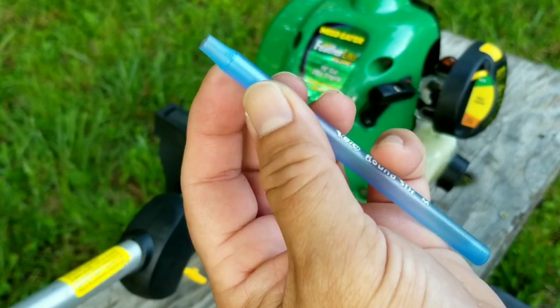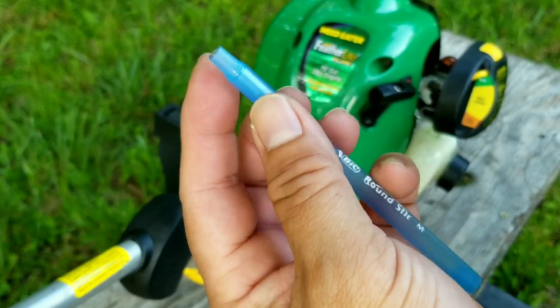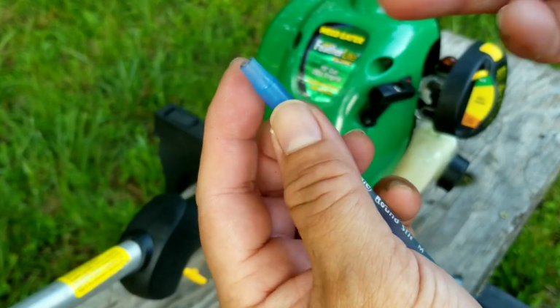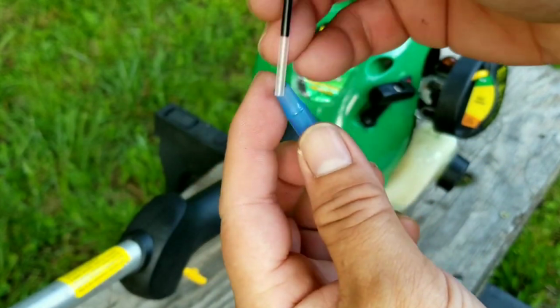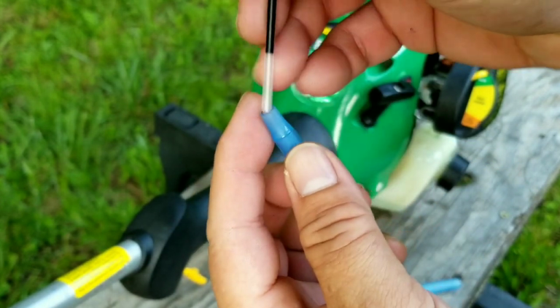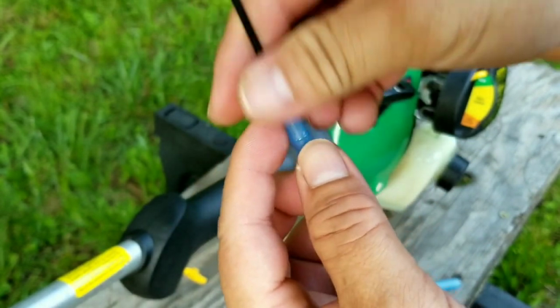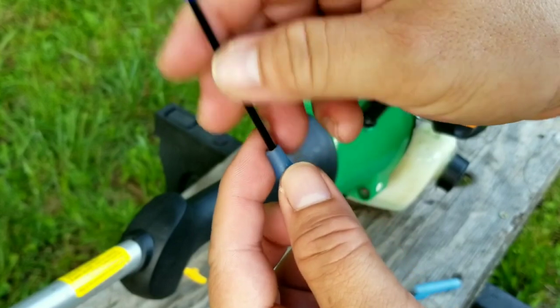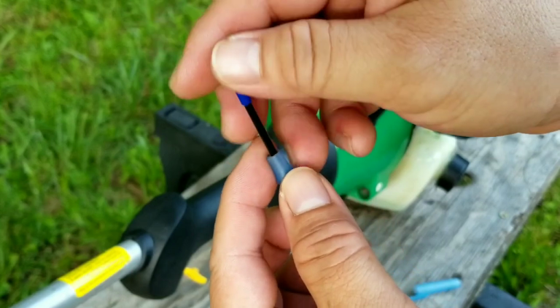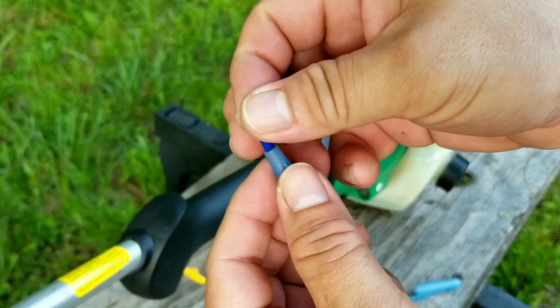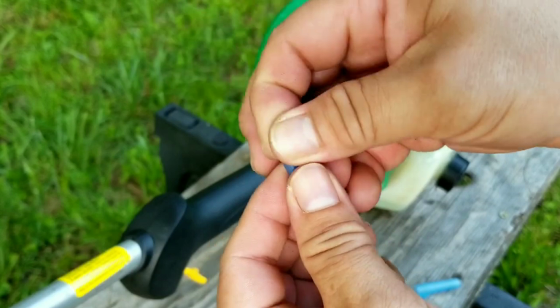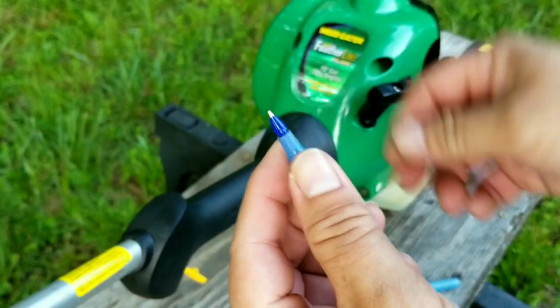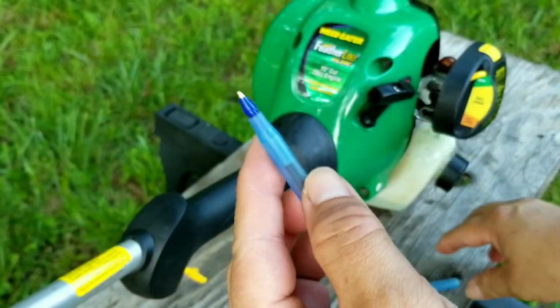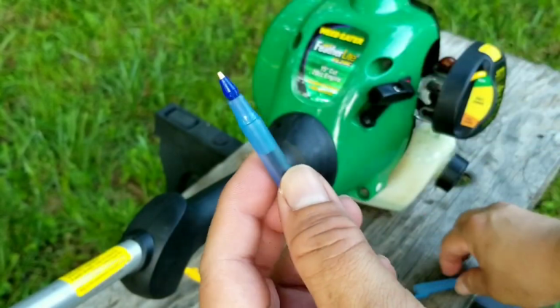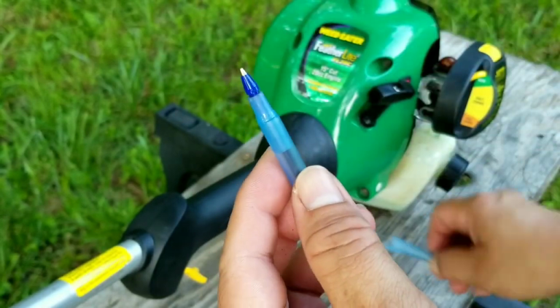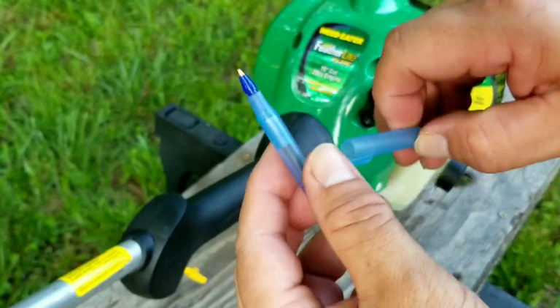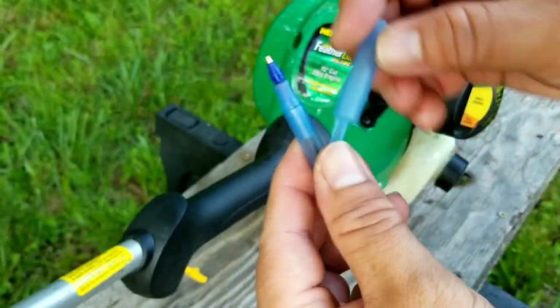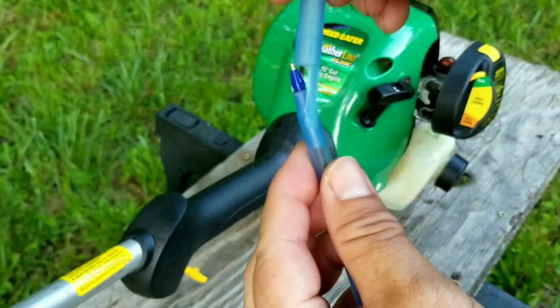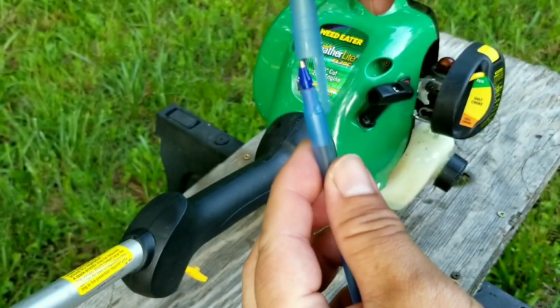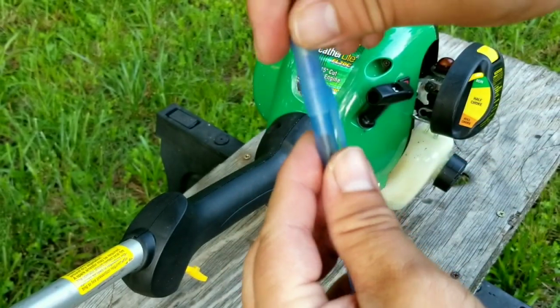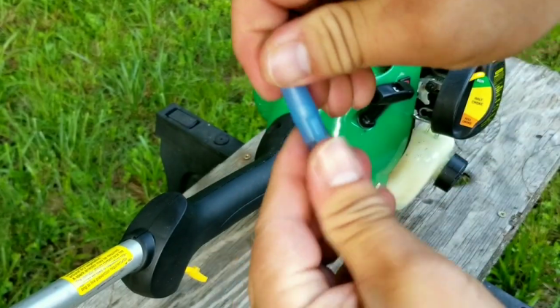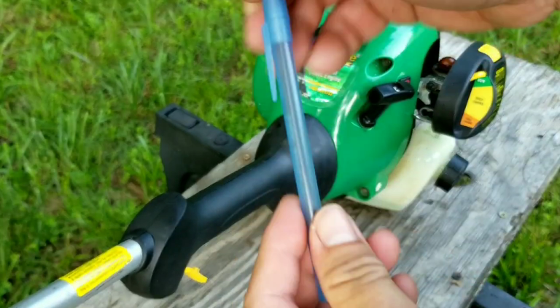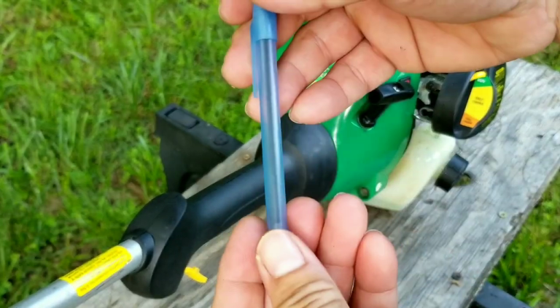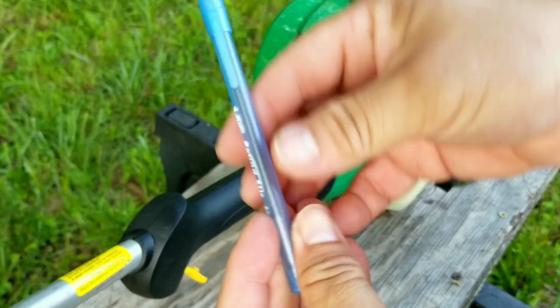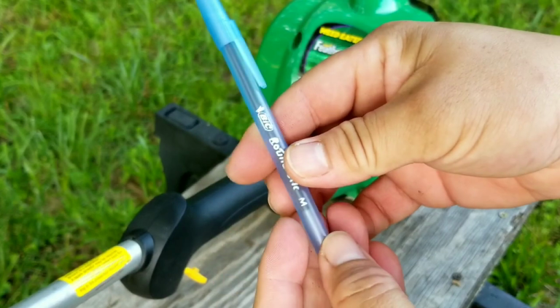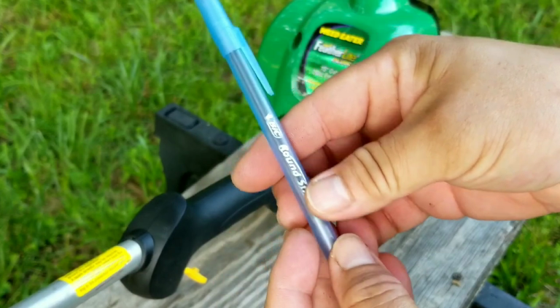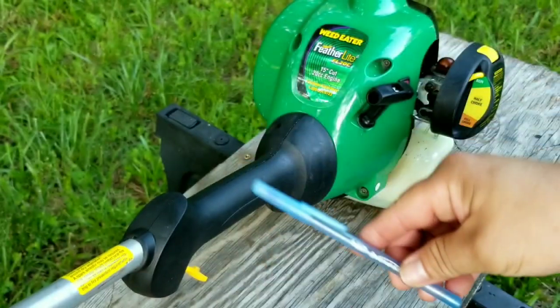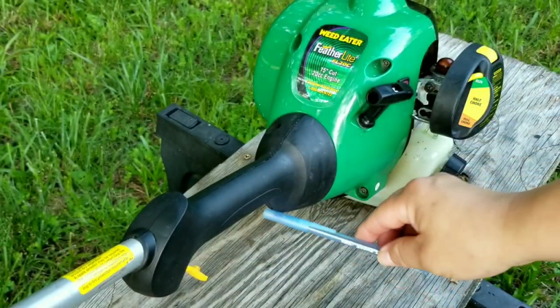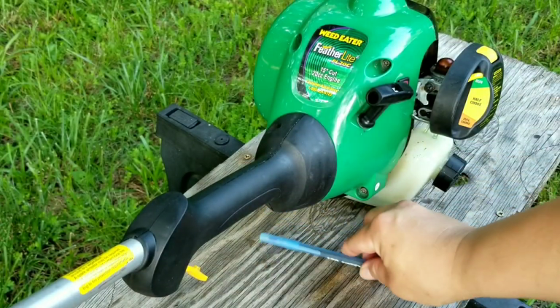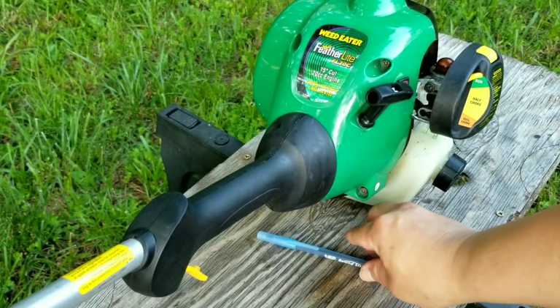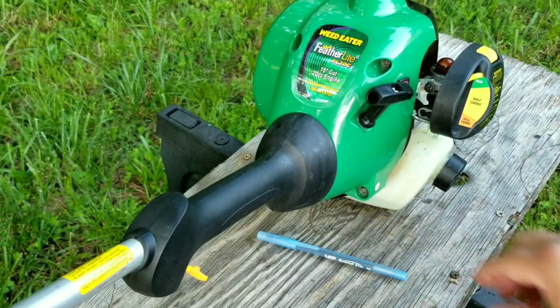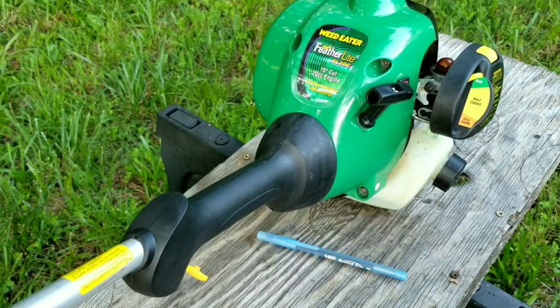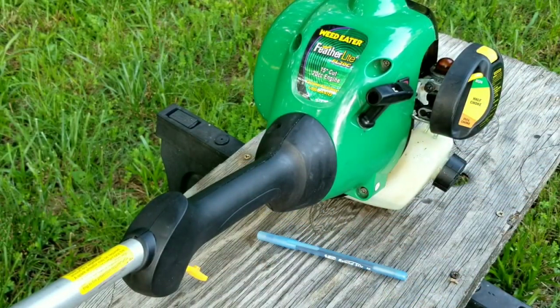Another reason why your trimmer dies when squeezing the throttle could be a clogged spark arrestor screen in the muffler. In that case you'll need to remove the screen and either clean it or remove it completely.